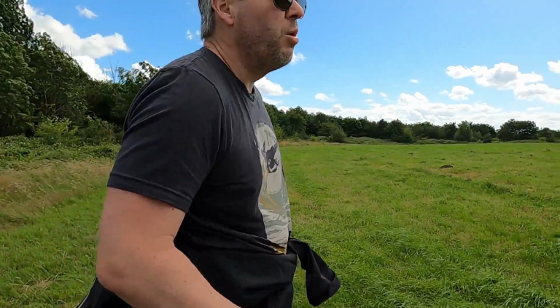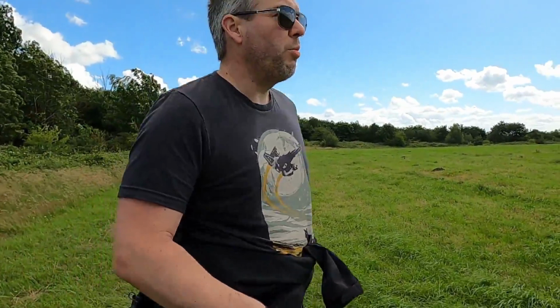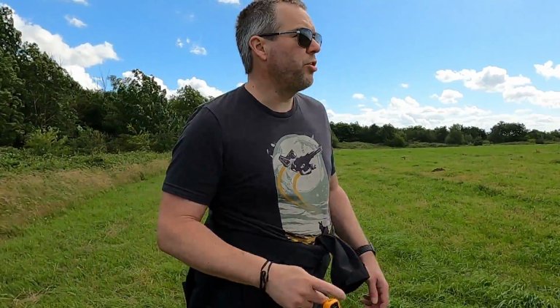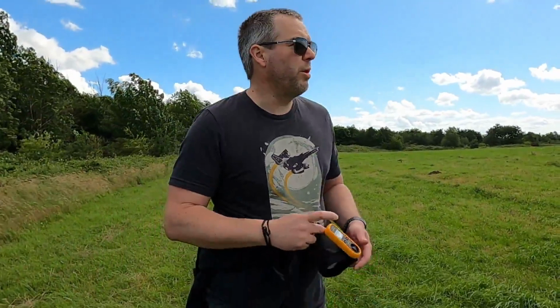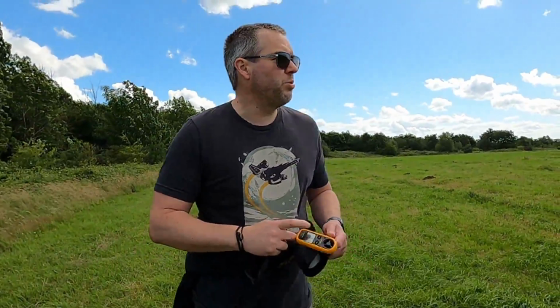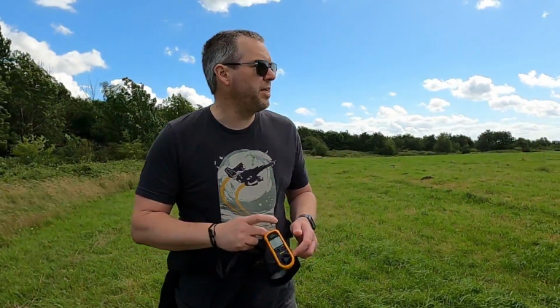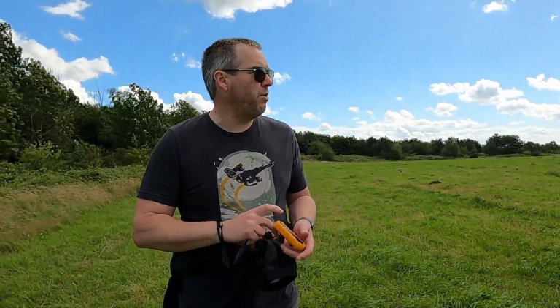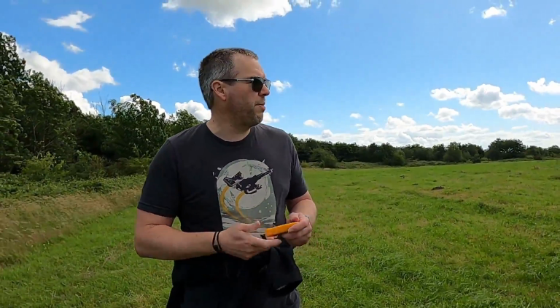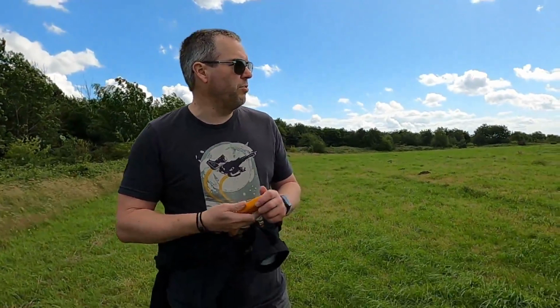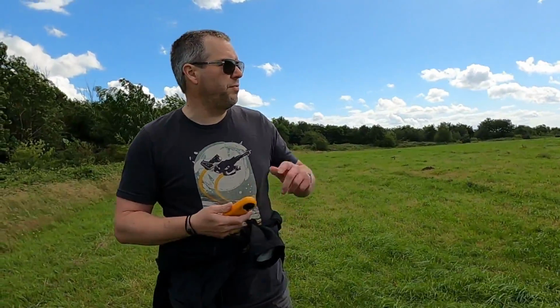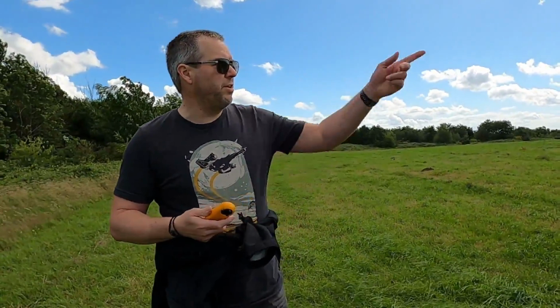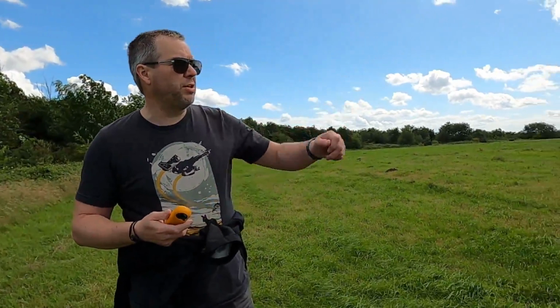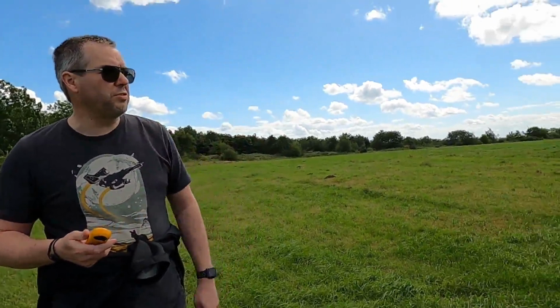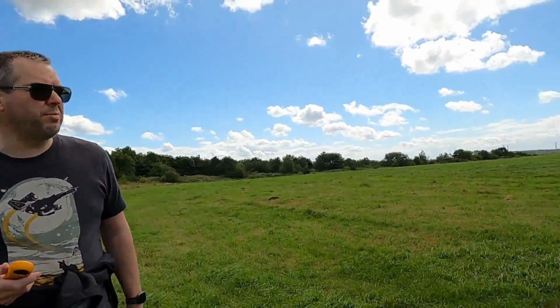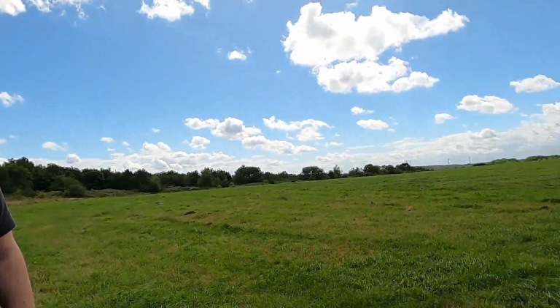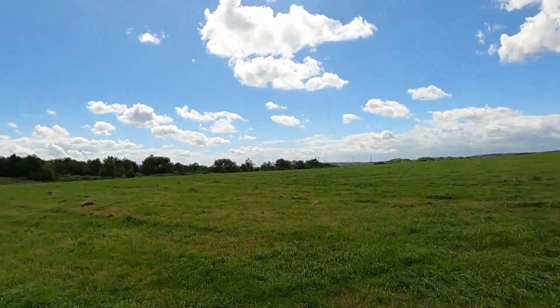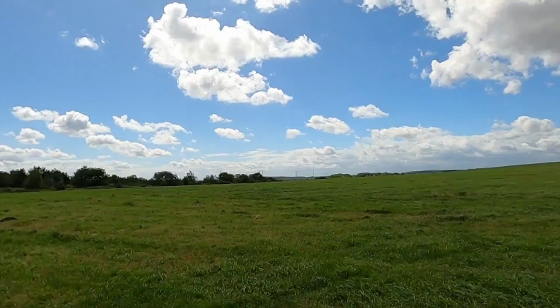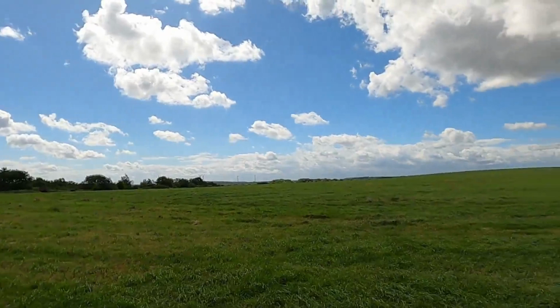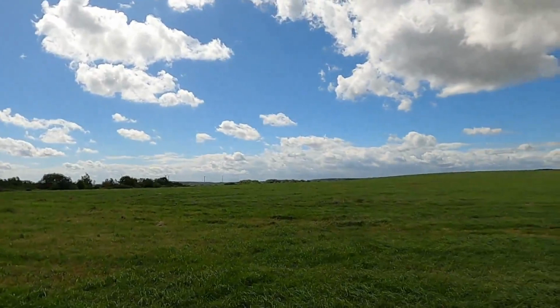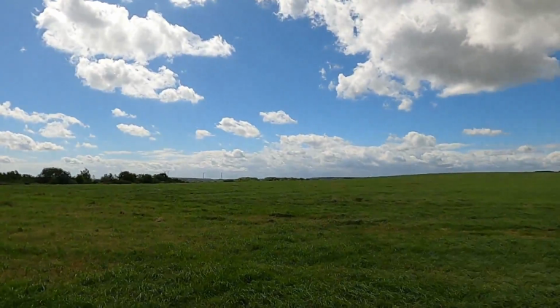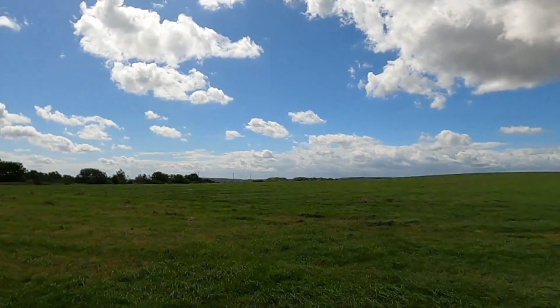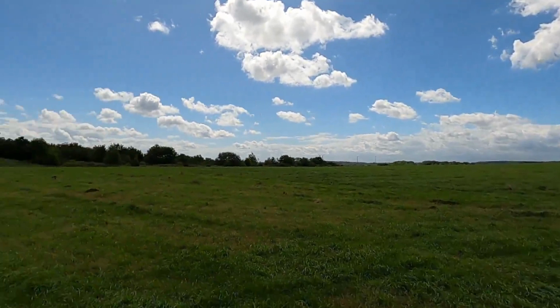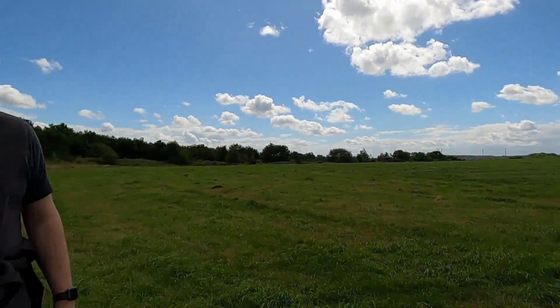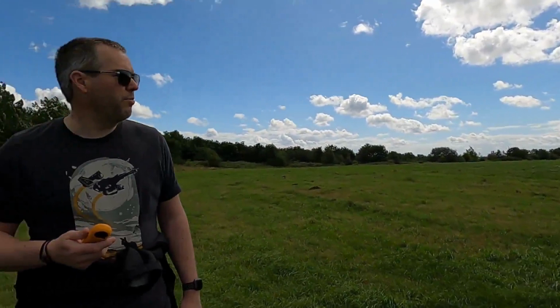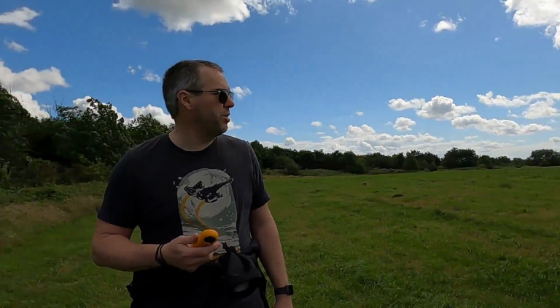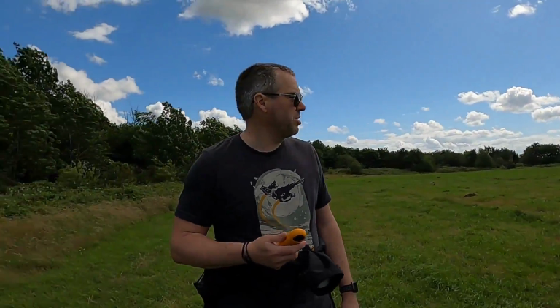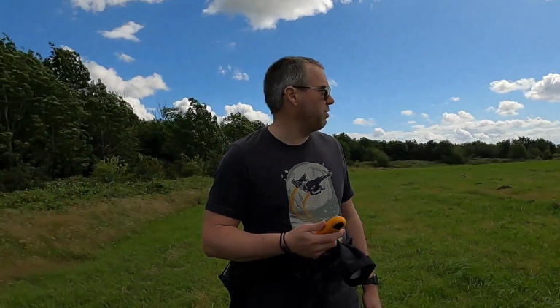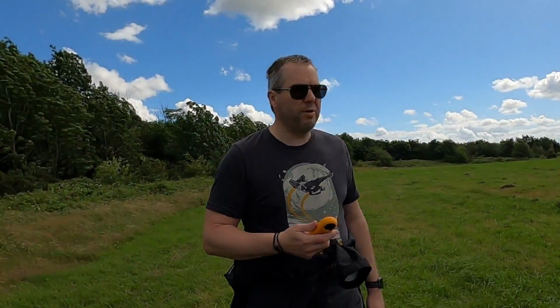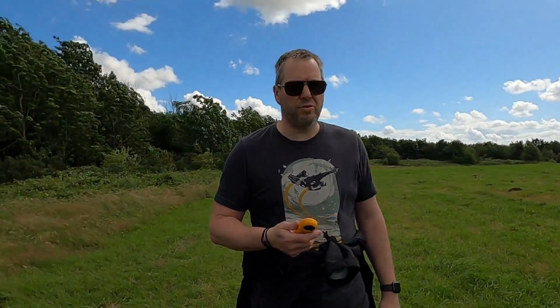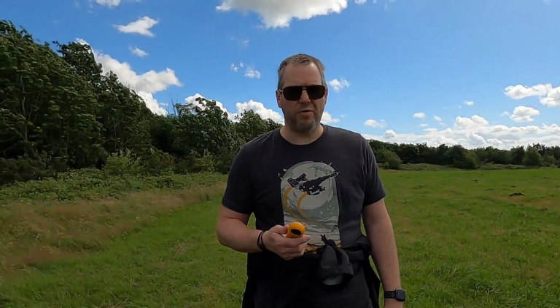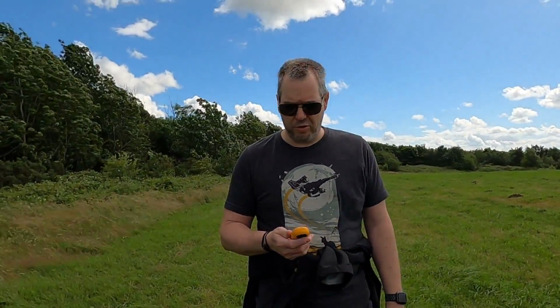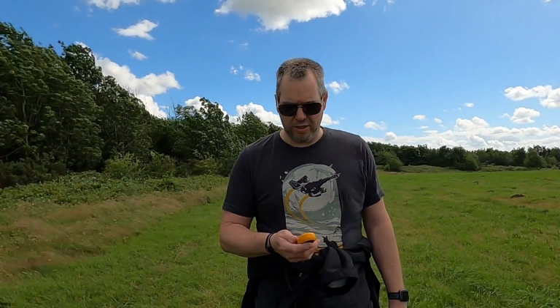What we'll do is head out a little bit onto the field — a more exposed area — and we'll see what it's like once we're away from the trees.